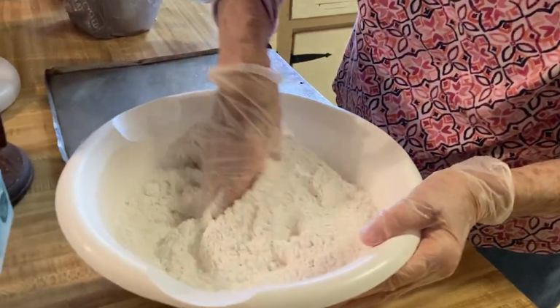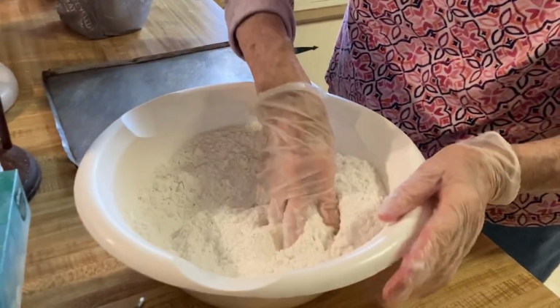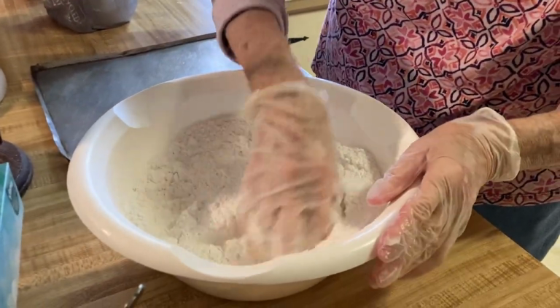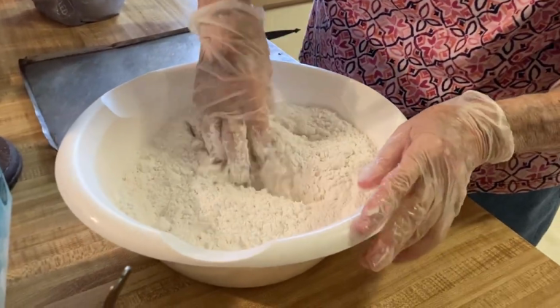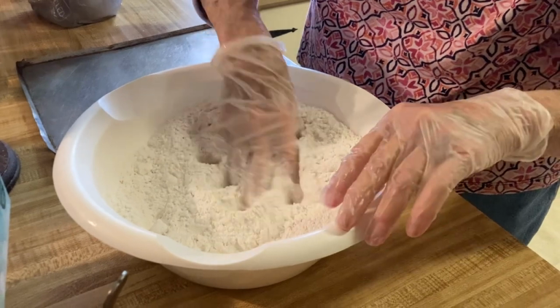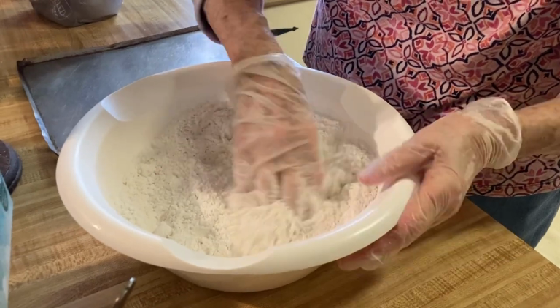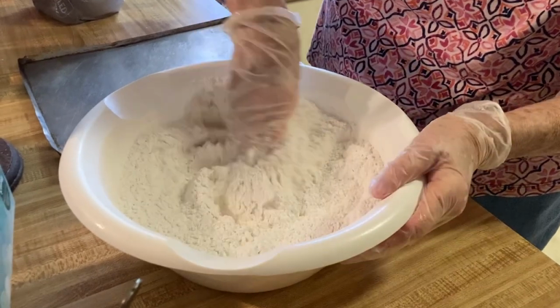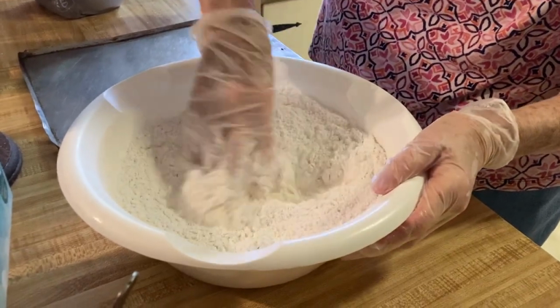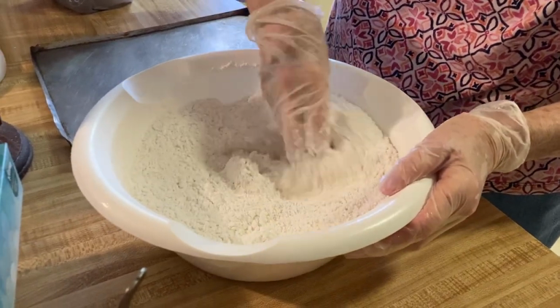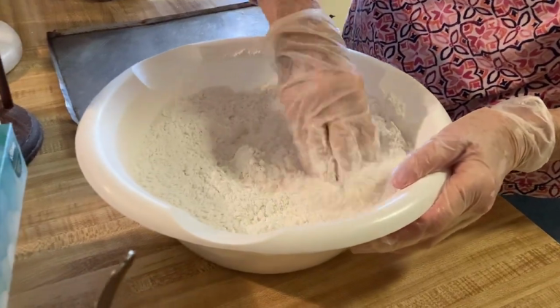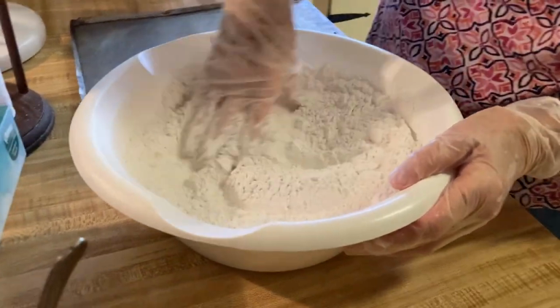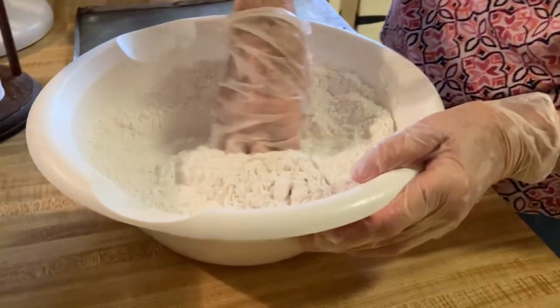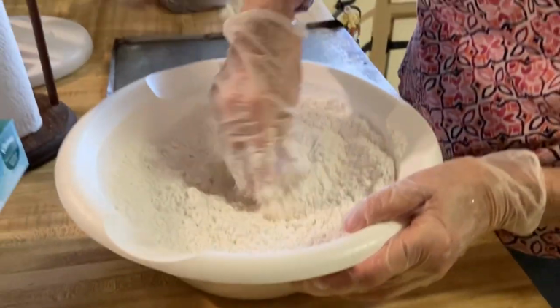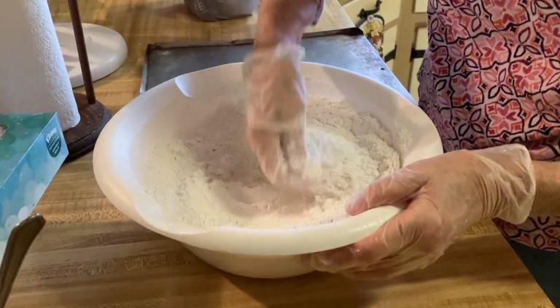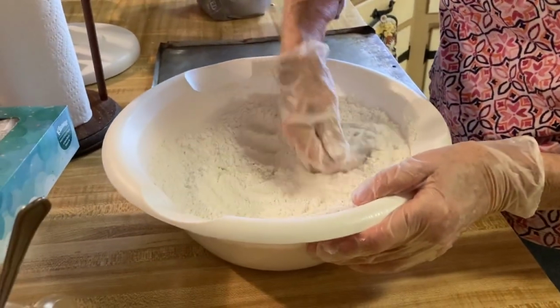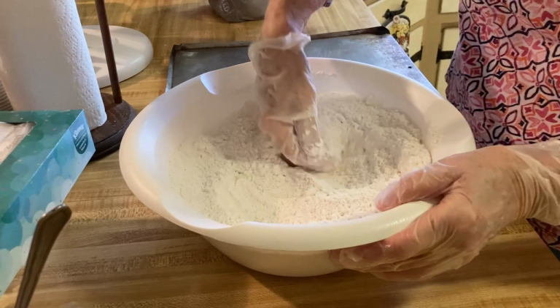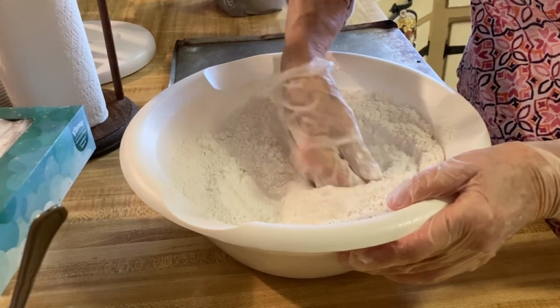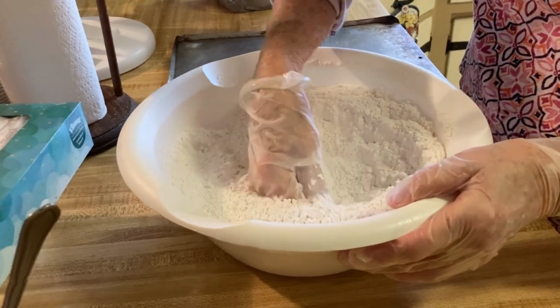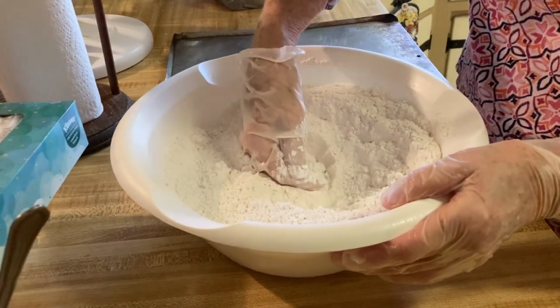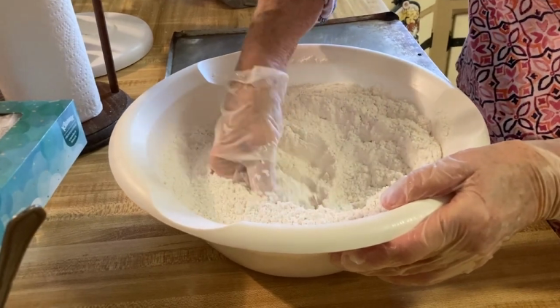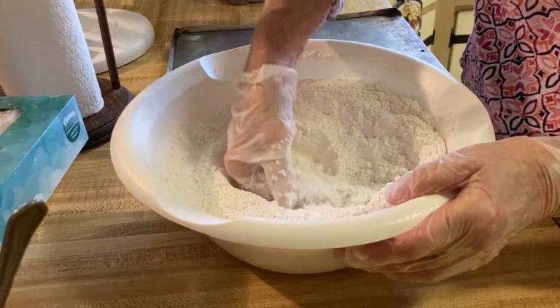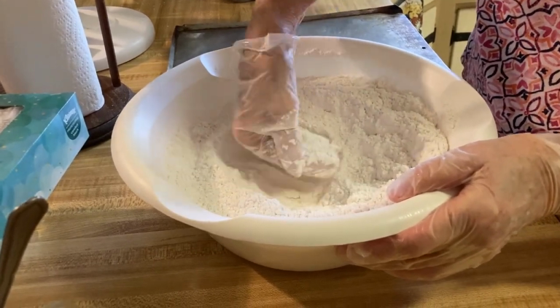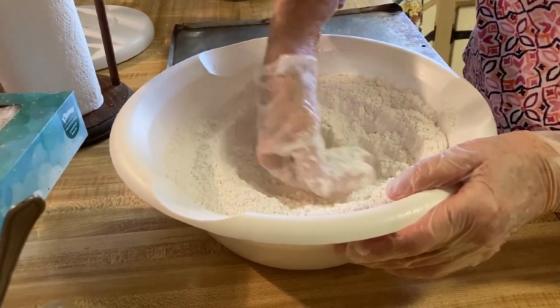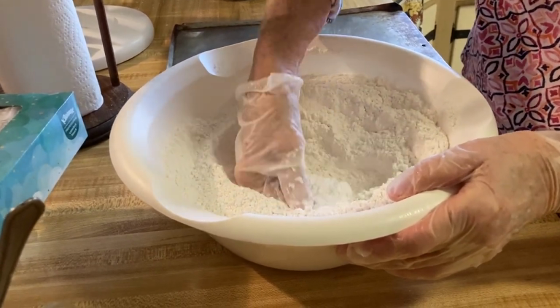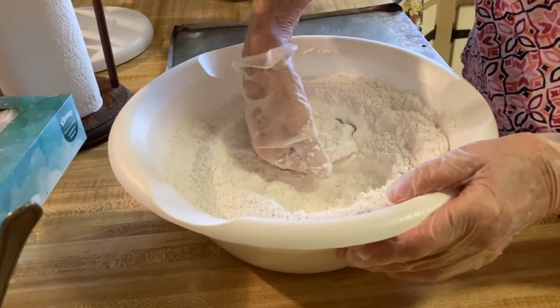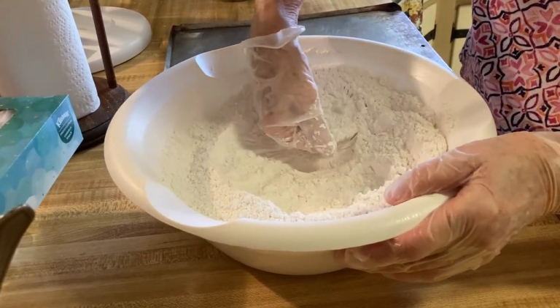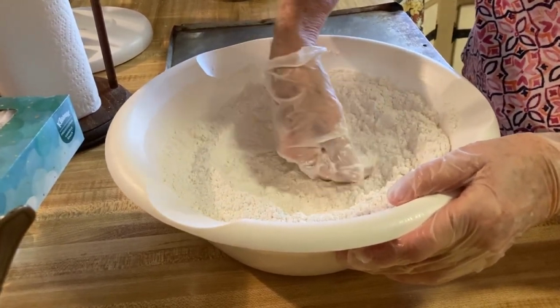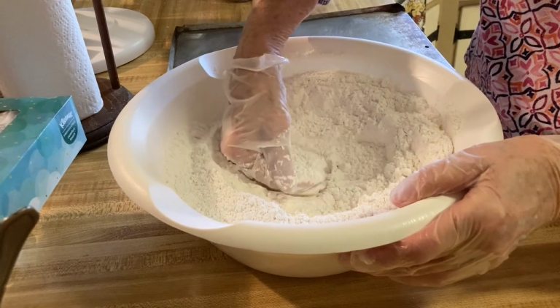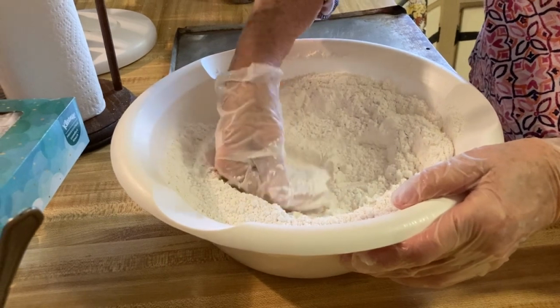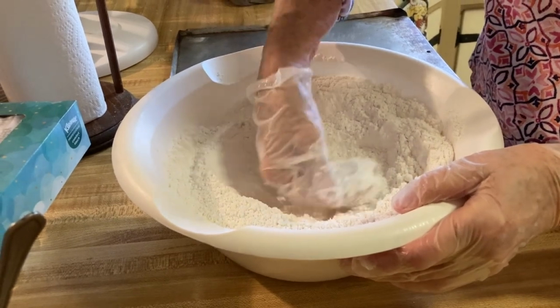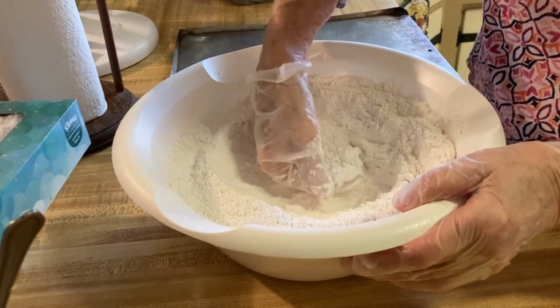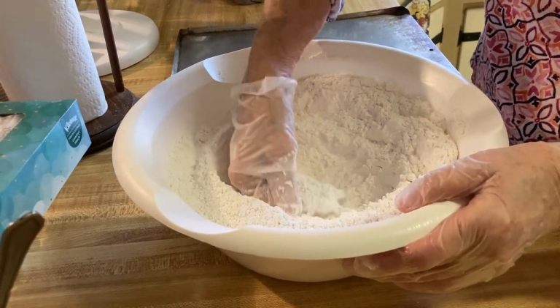I usually don't wear gloves, but I got a skimp place on my hands, so I try to keep that in mind. And these are the last two gloves I got, so I got to make them do until I go buy some more.